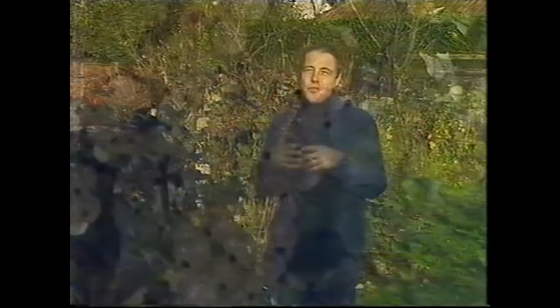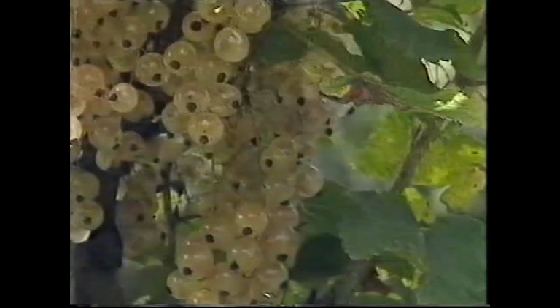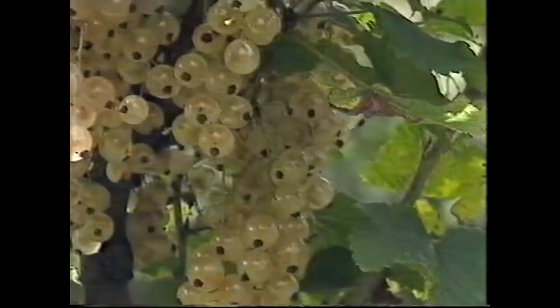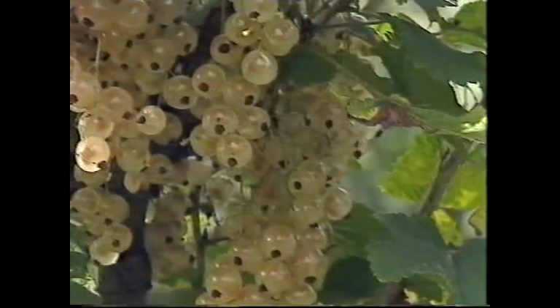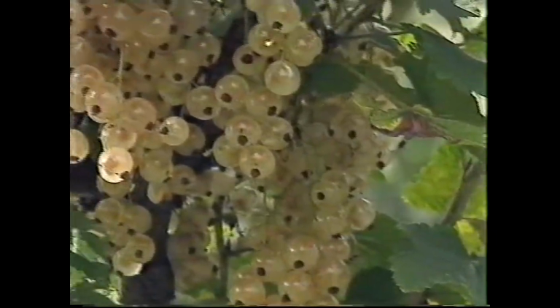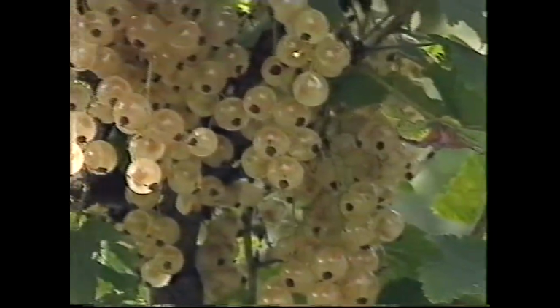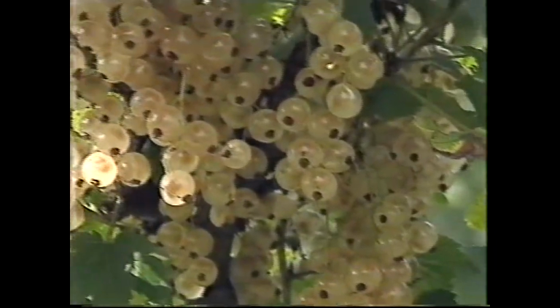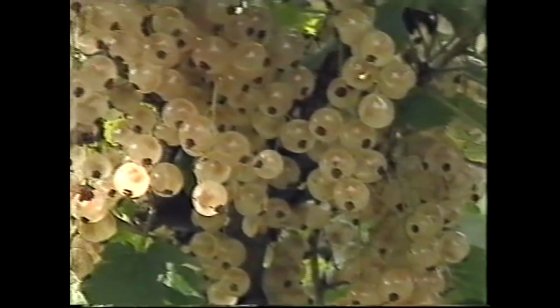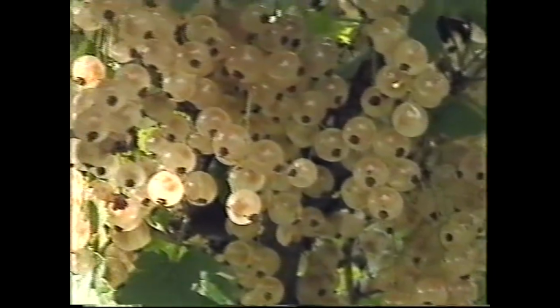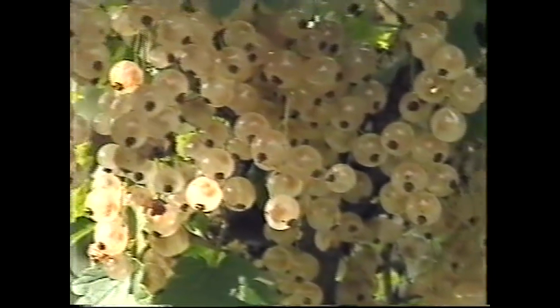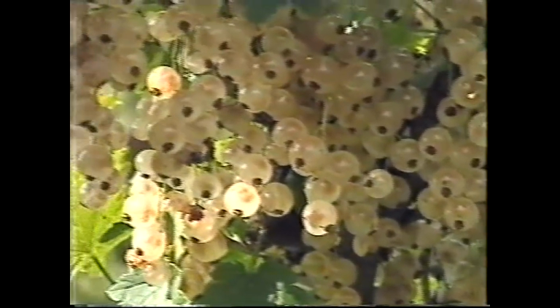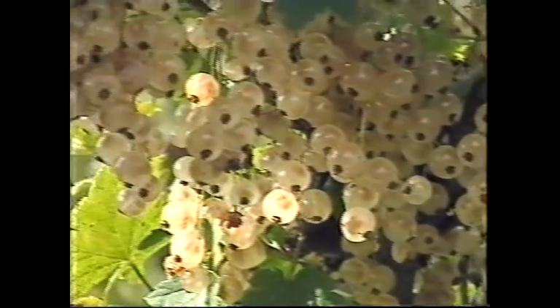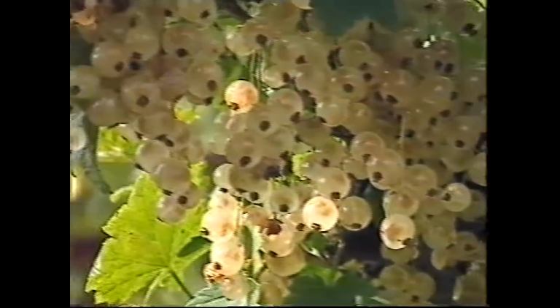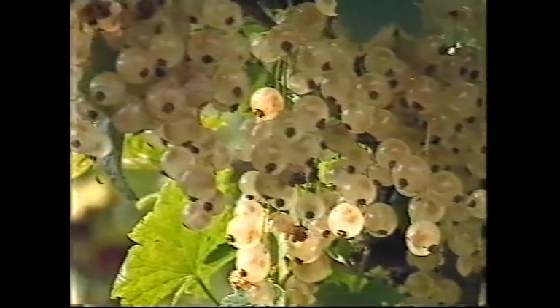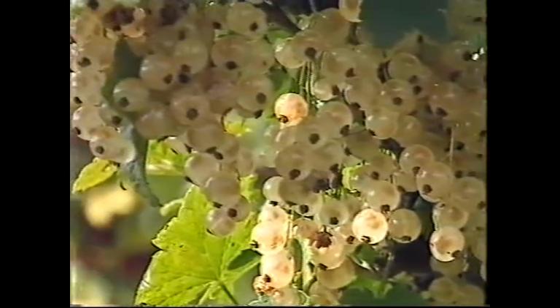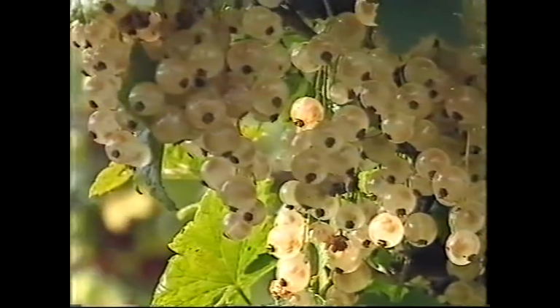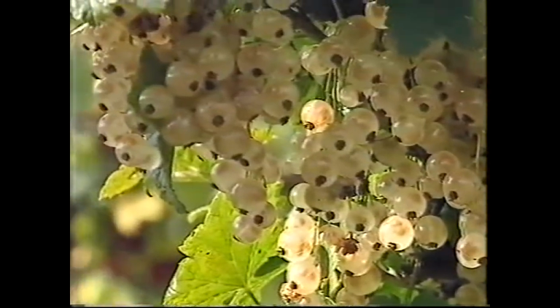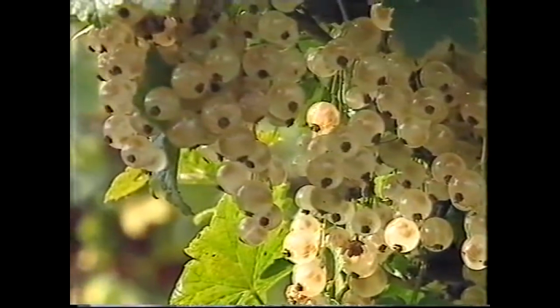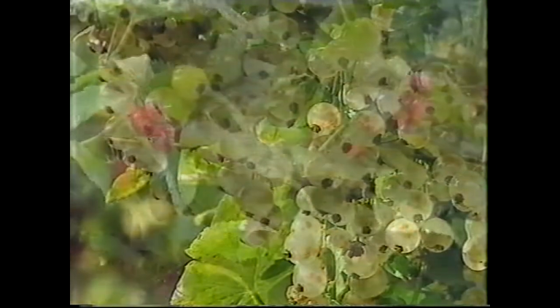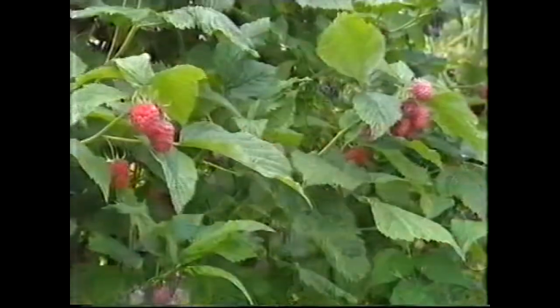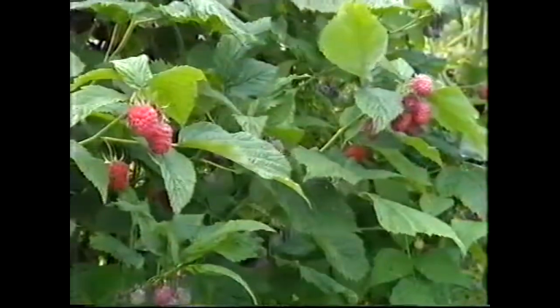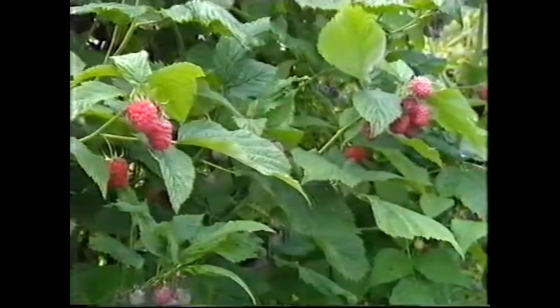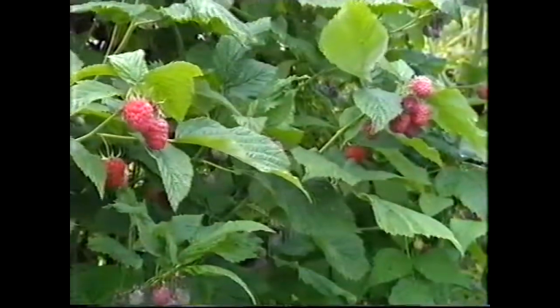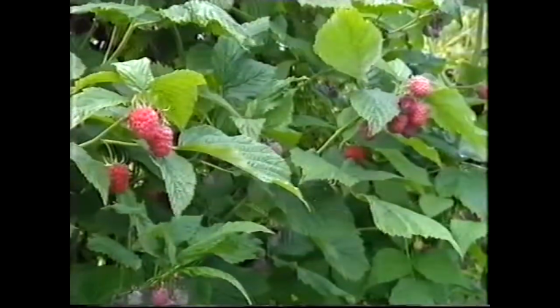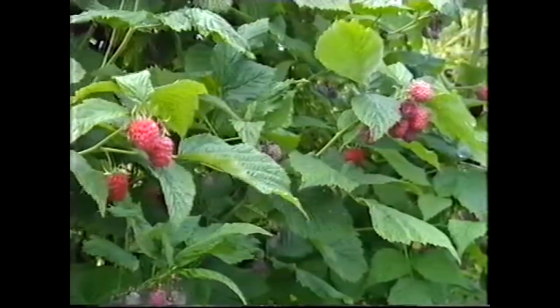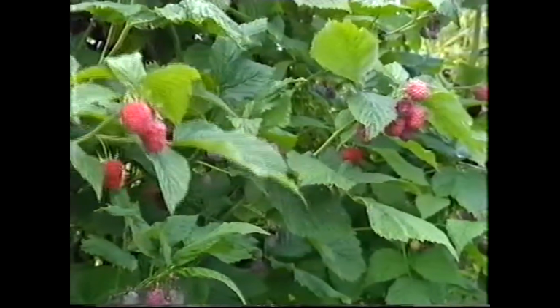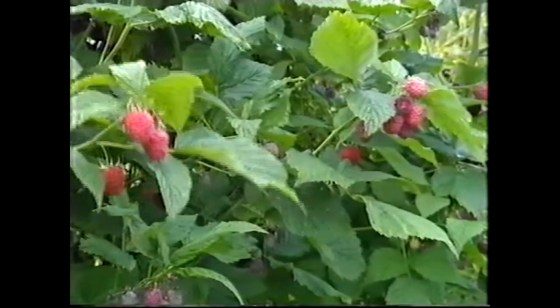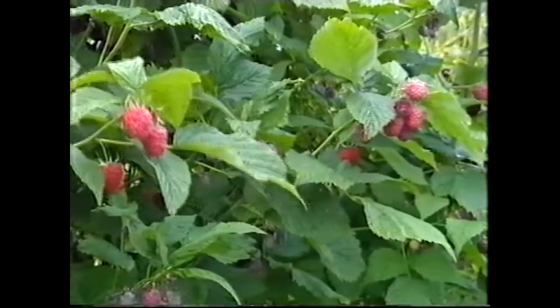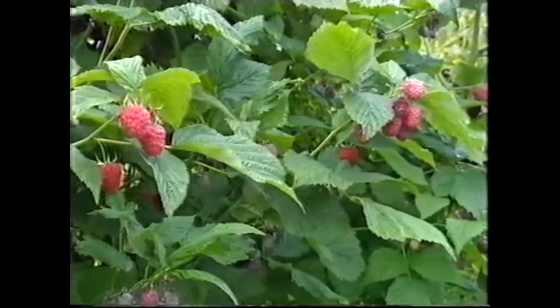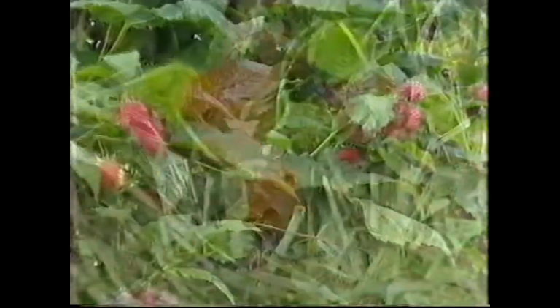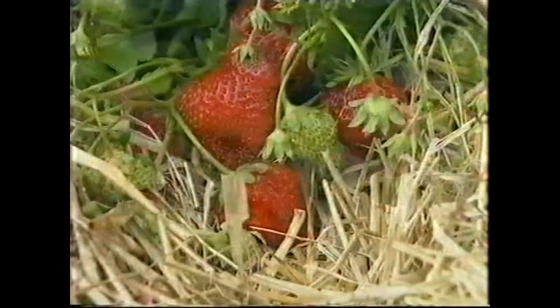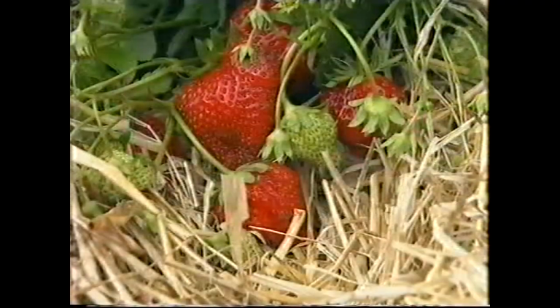Fruit's easy to look after and maintain once it's in, and it's easy to process and store, and it's nutritious. And after all, what would you rather eat — more turnips or more strawberries?